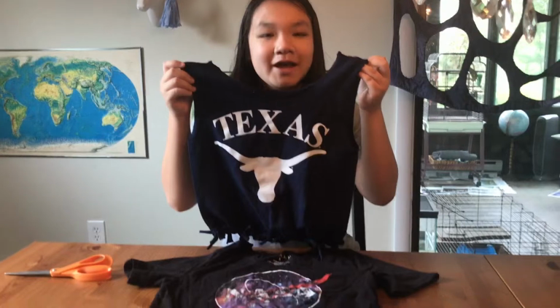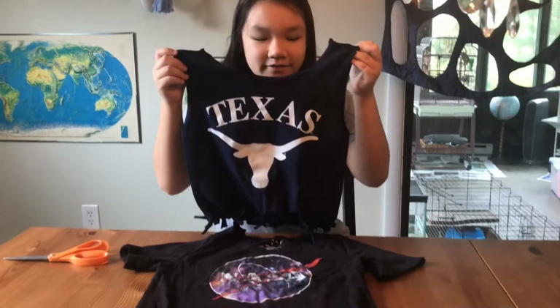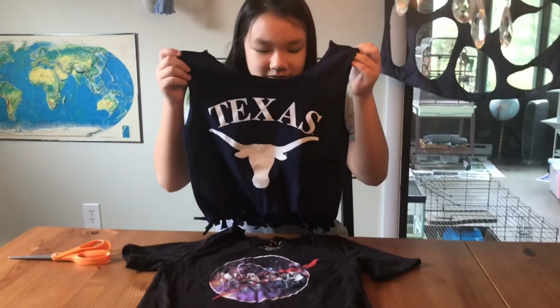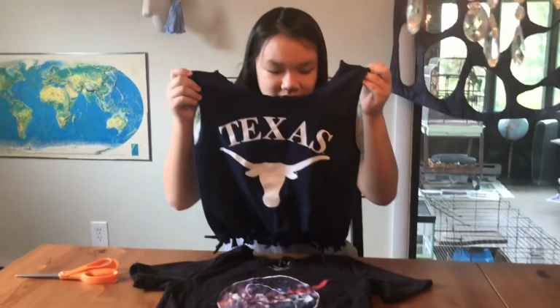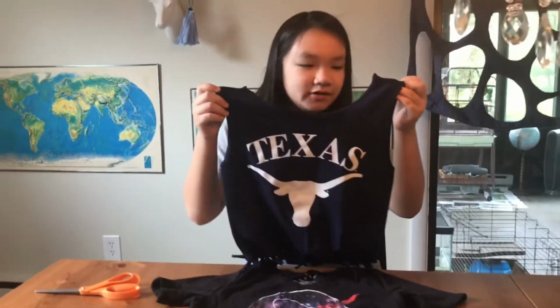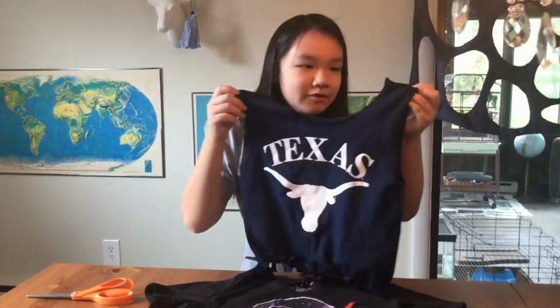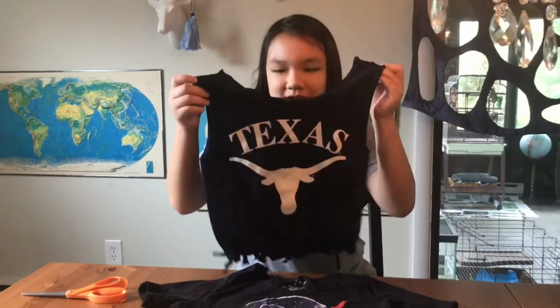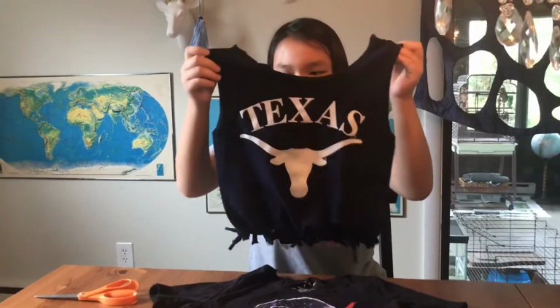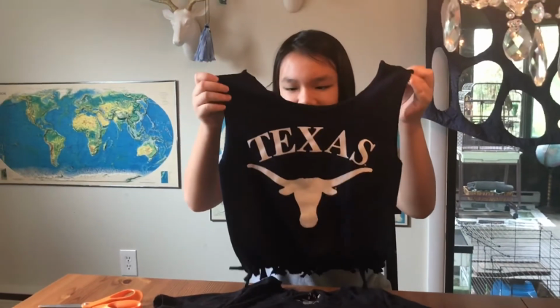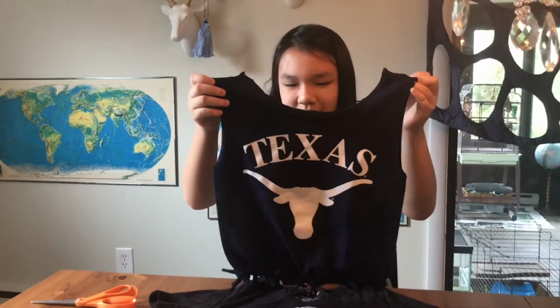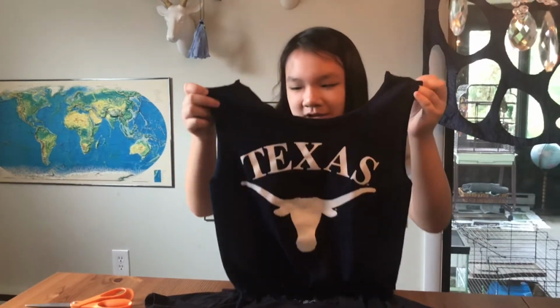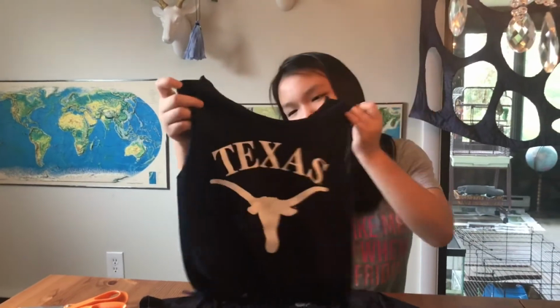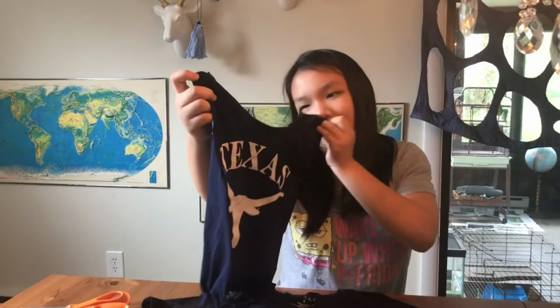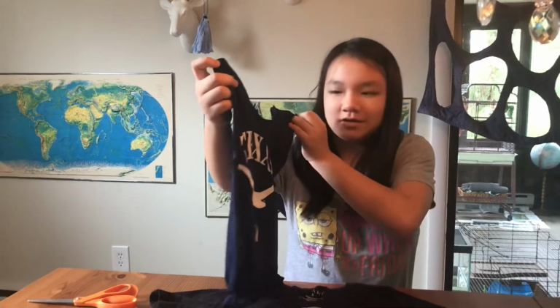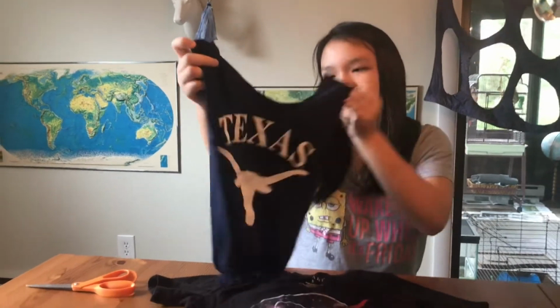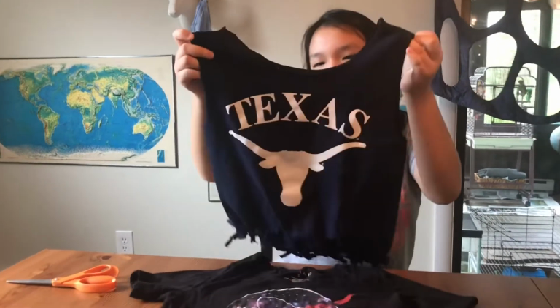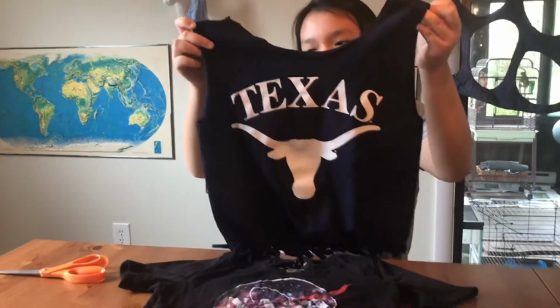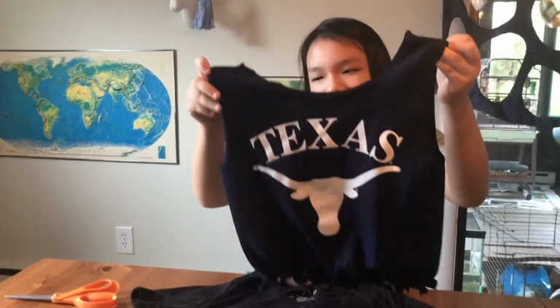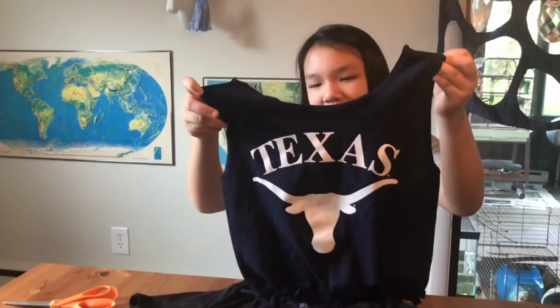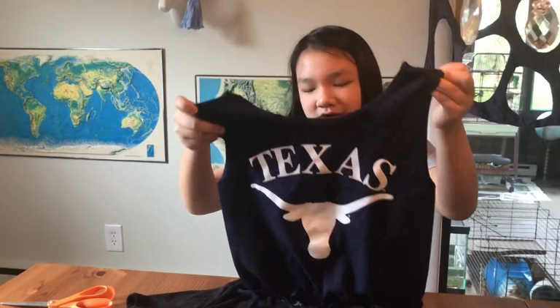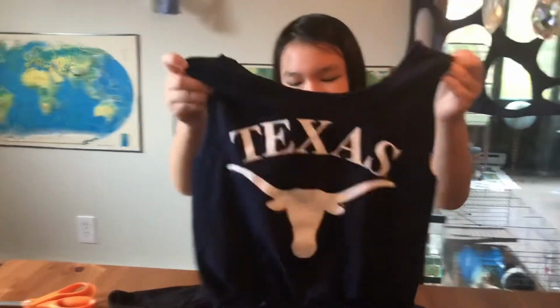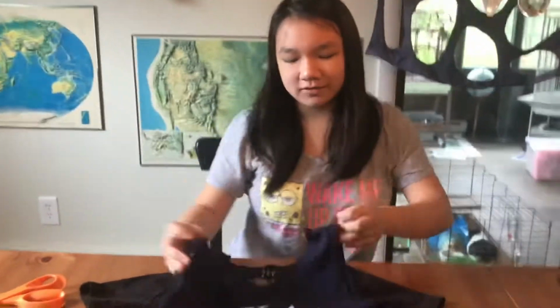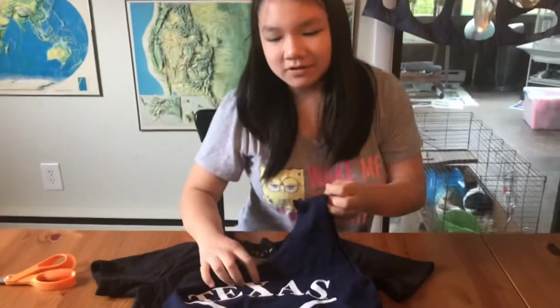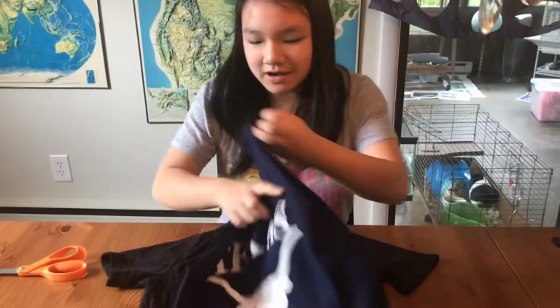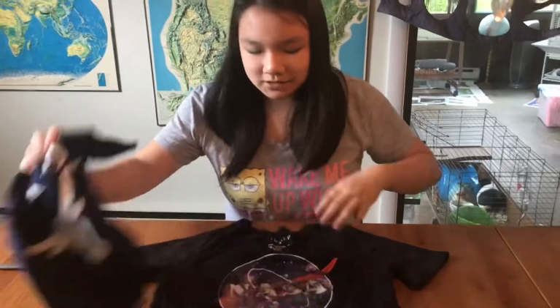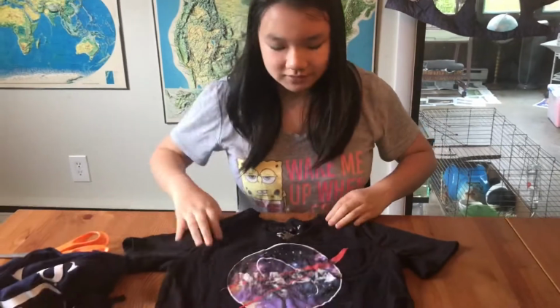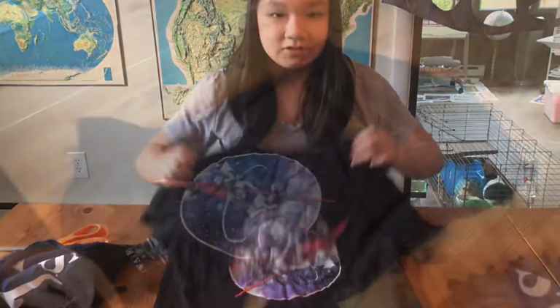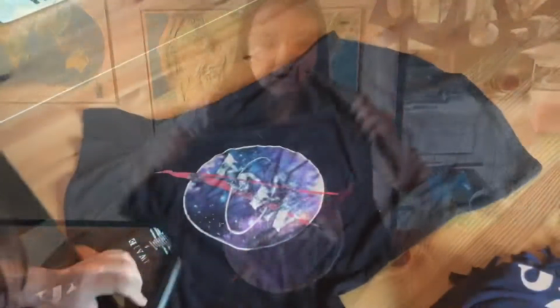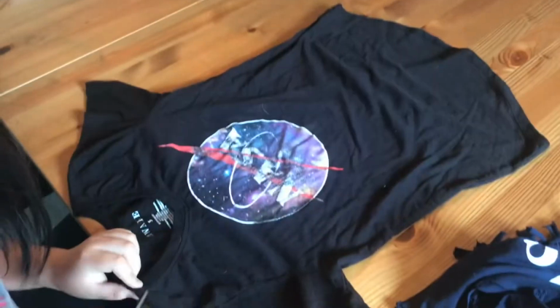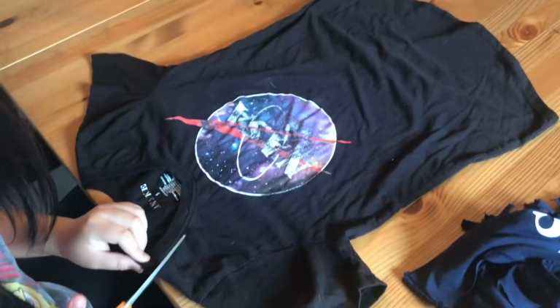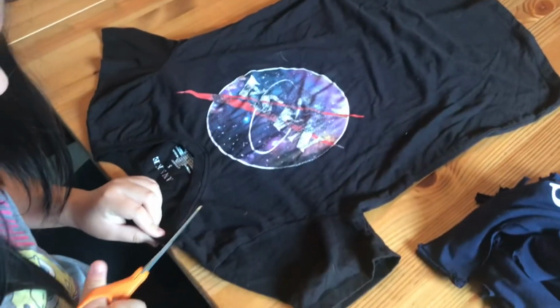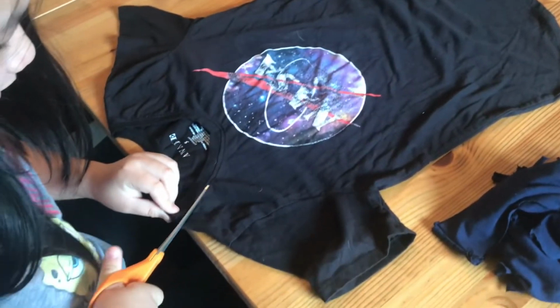Hello and welcome to my channel. Today we will be making something like this — a reusable bag made out of a t-shirt. I will be using this t-shirt and our scissors to cut around the collar.